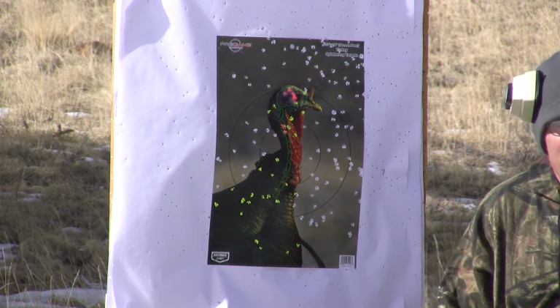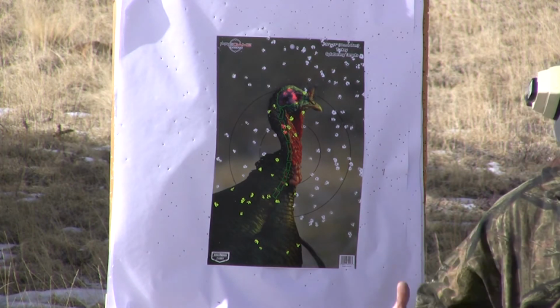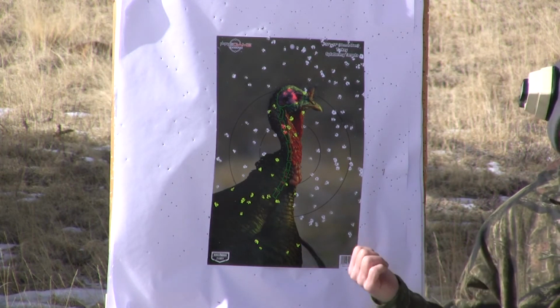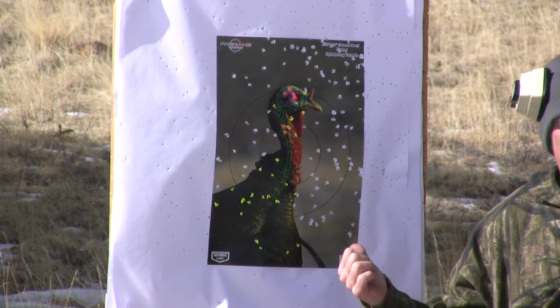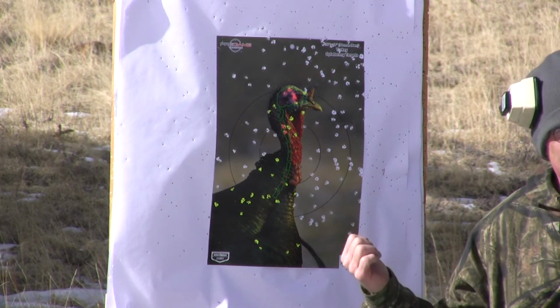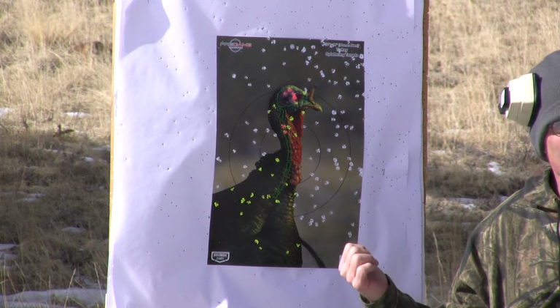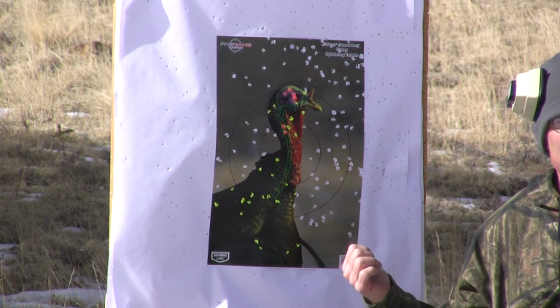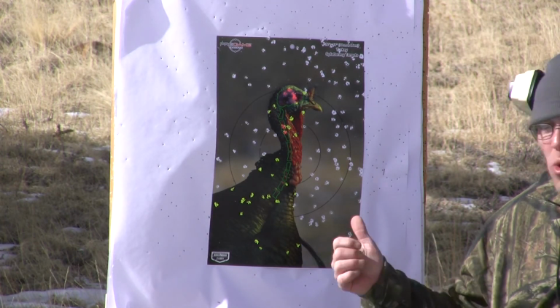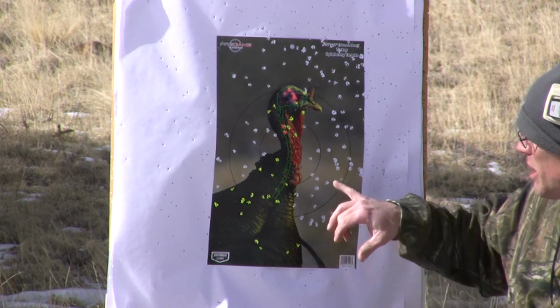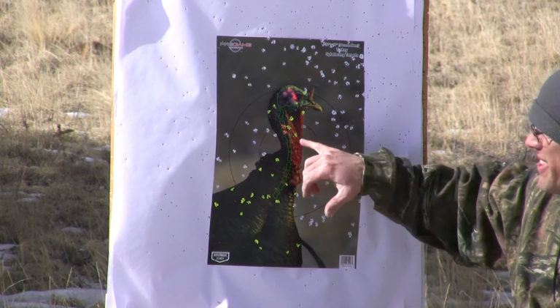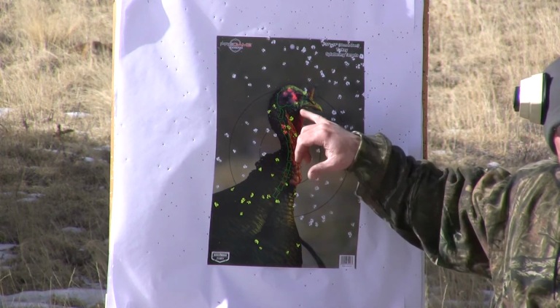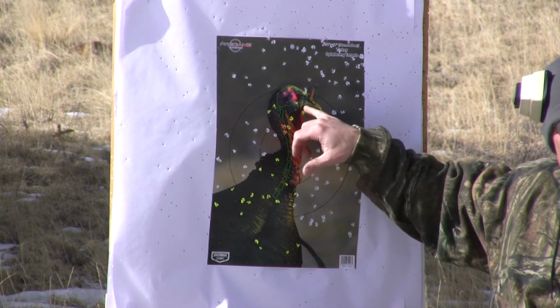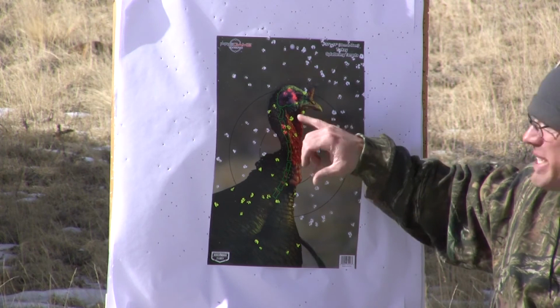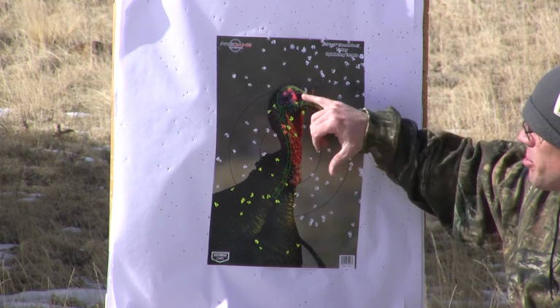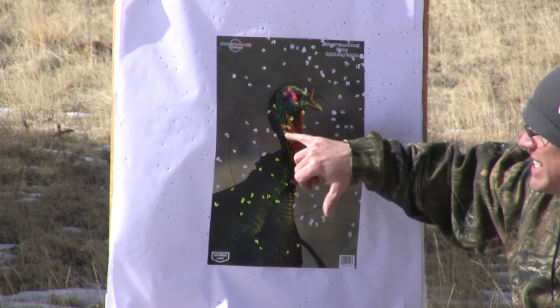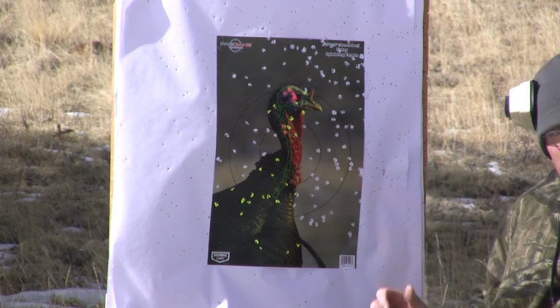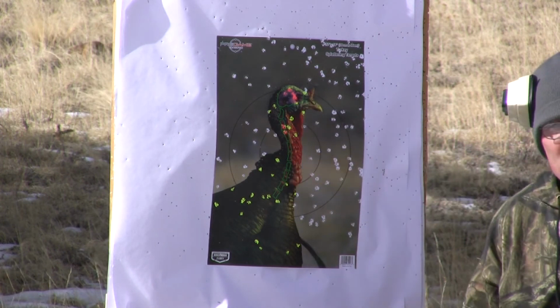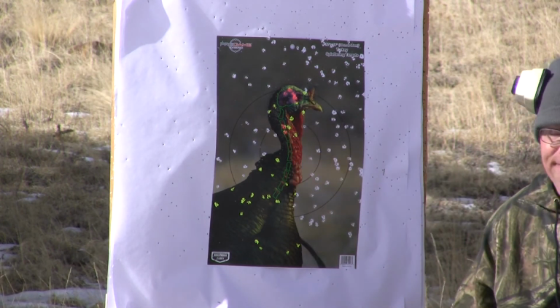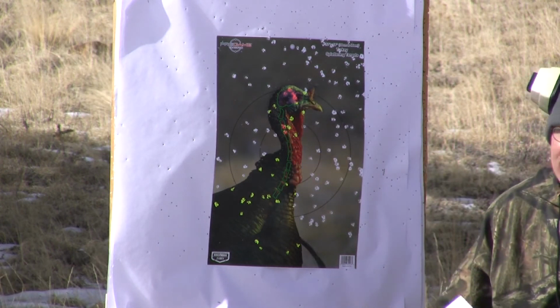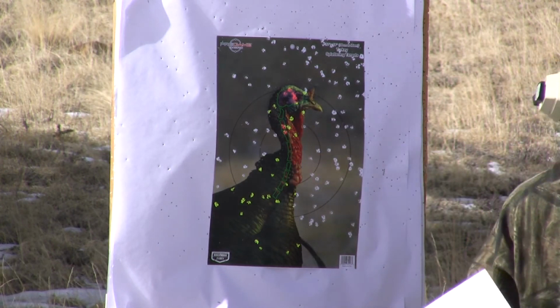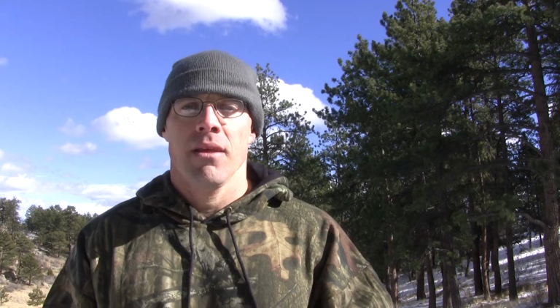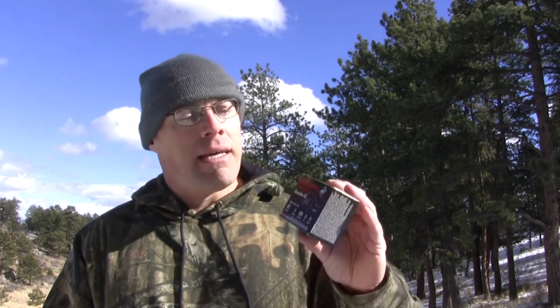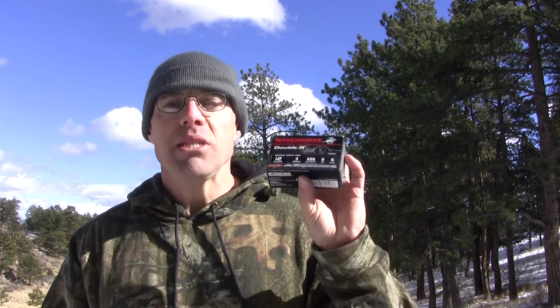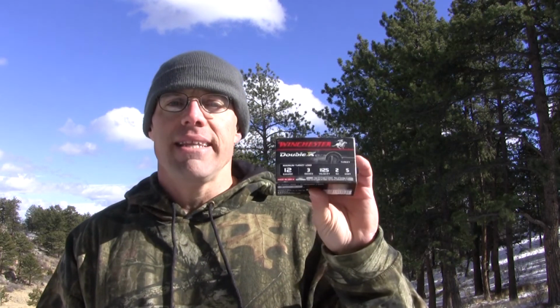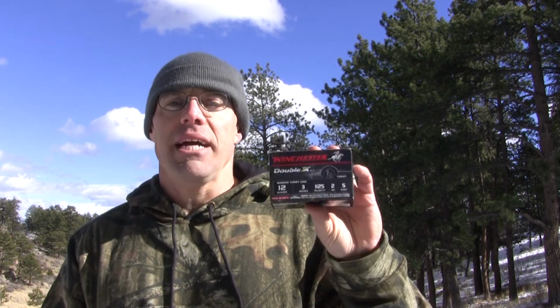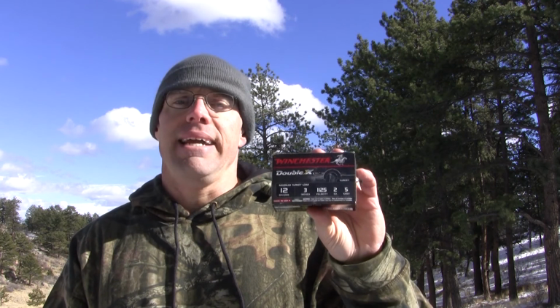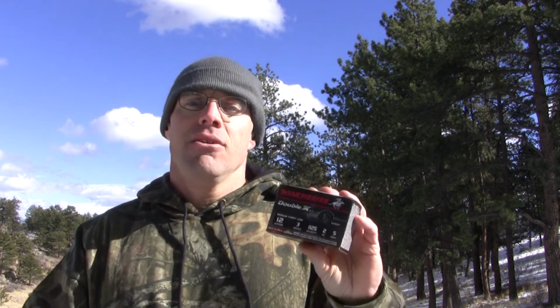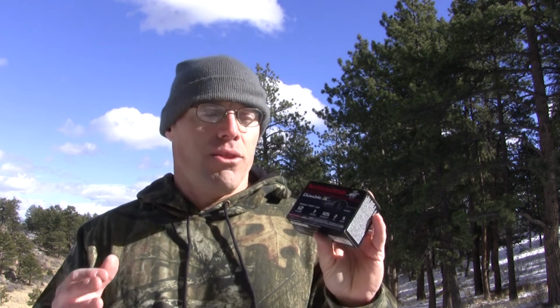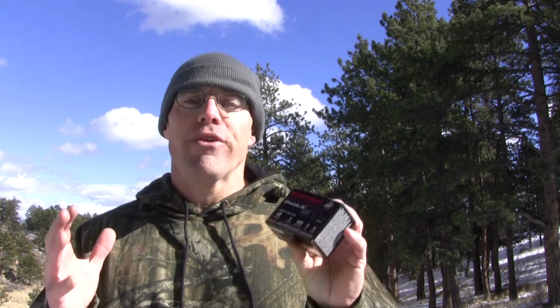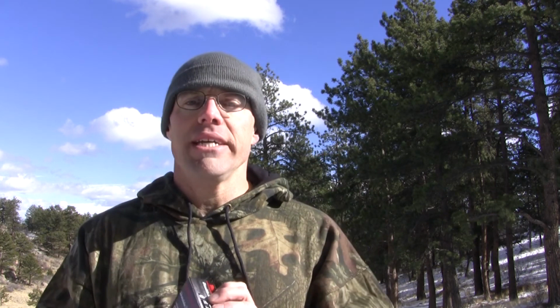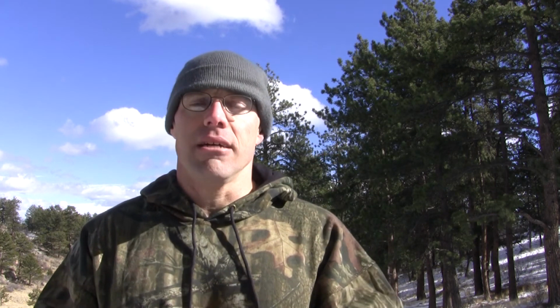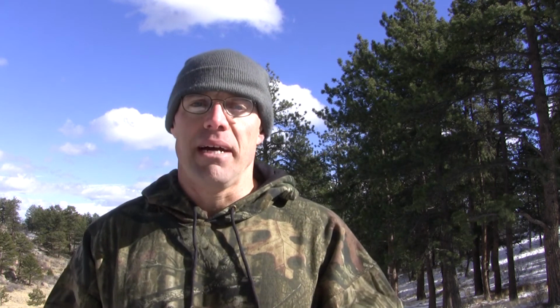That doesn't make the ten in a three-inch circle, but there's seven of them in the brain and neck bones. I really like this shot today — the word versatility comes to mind.